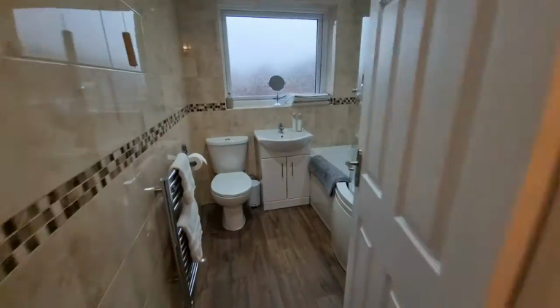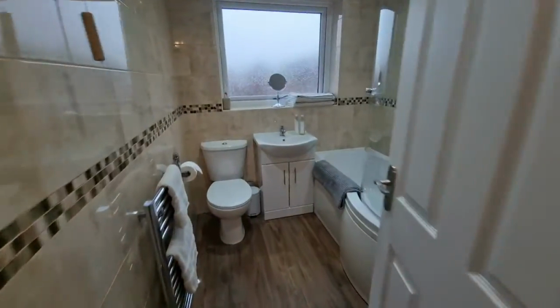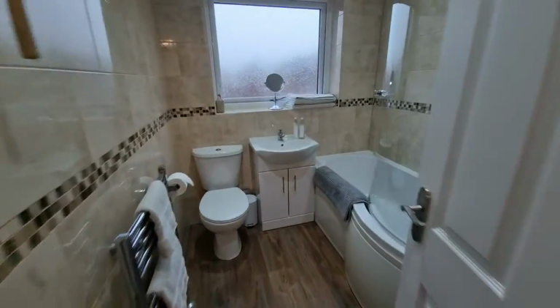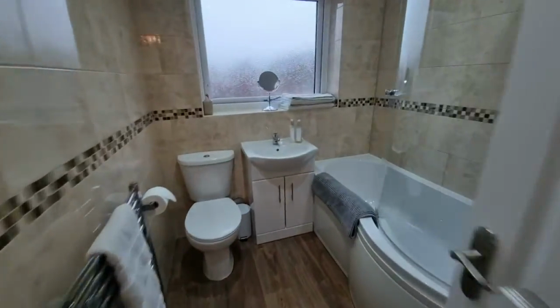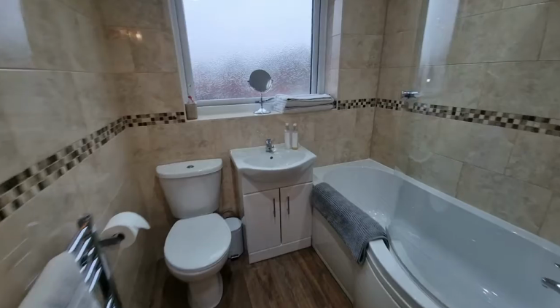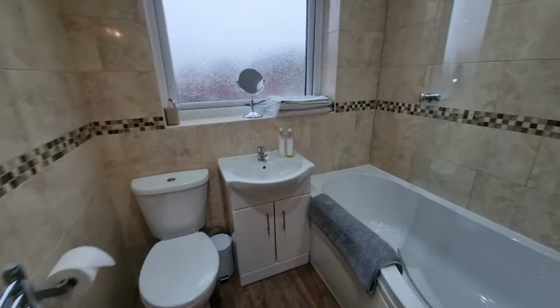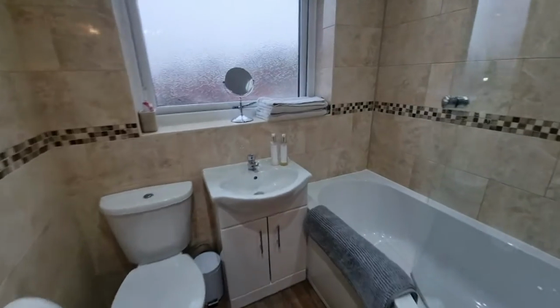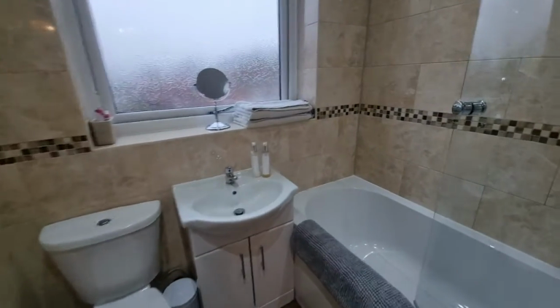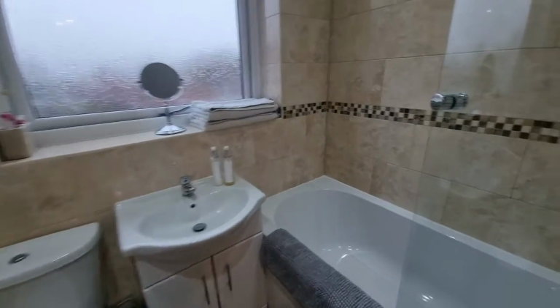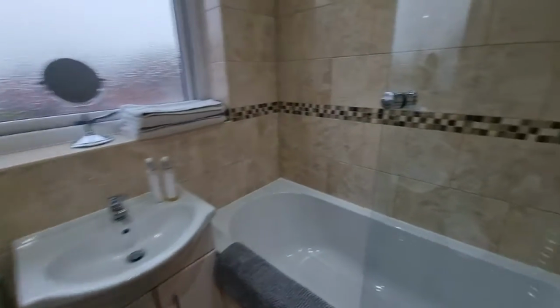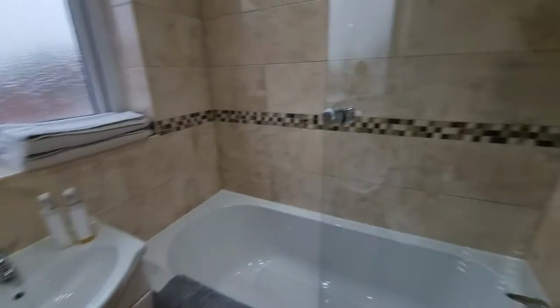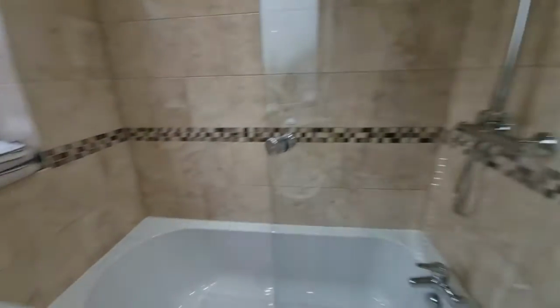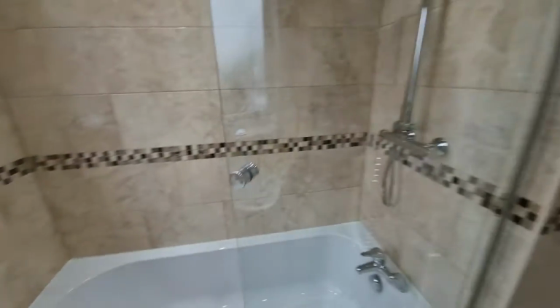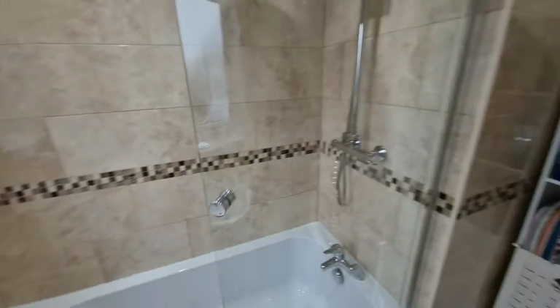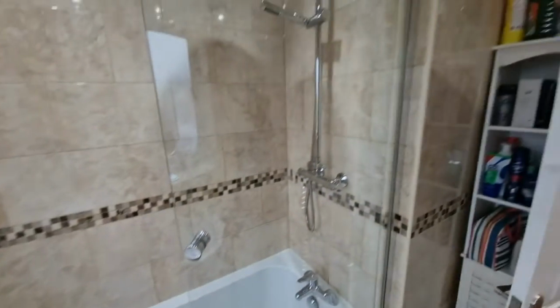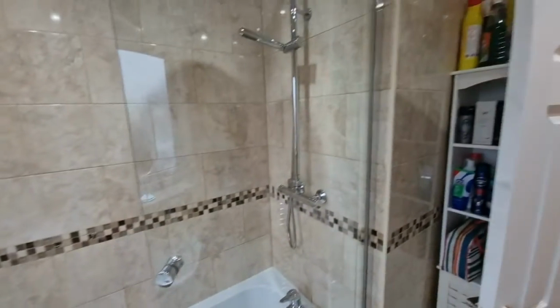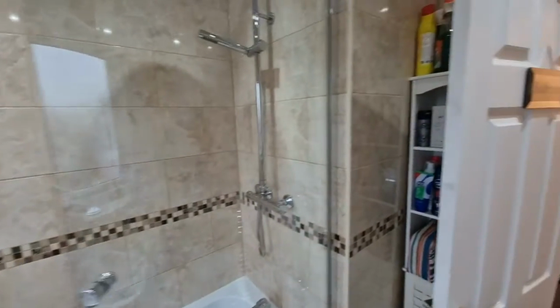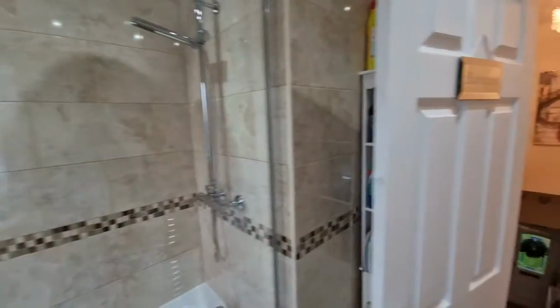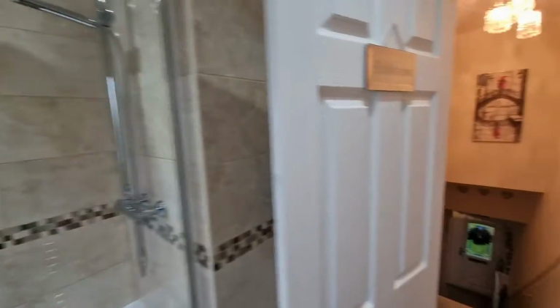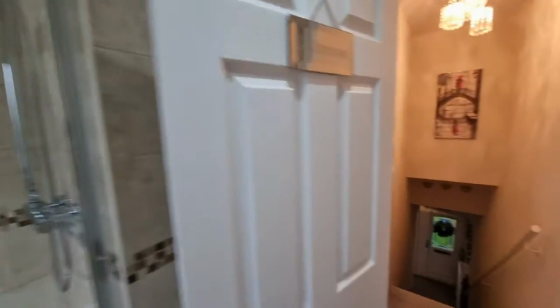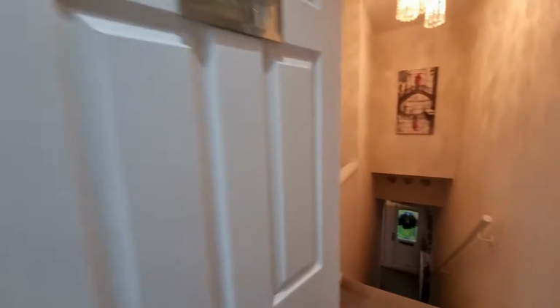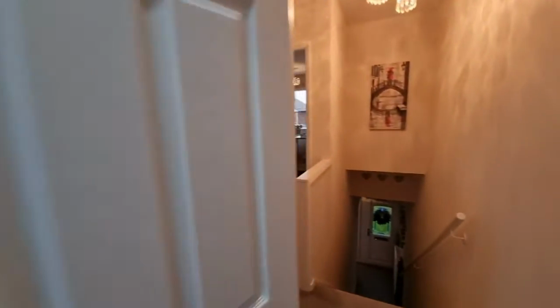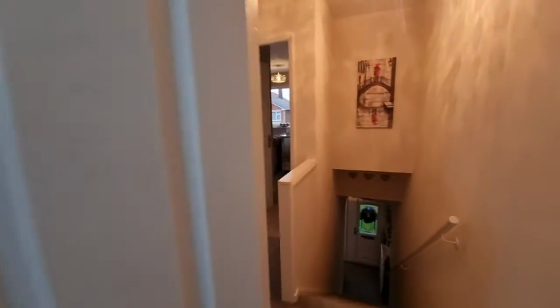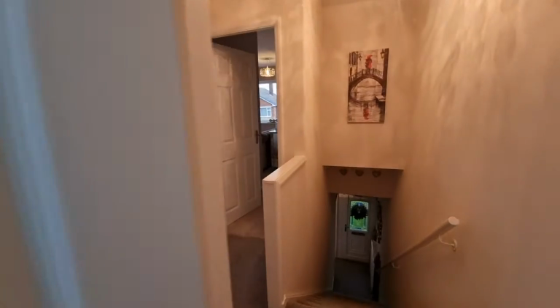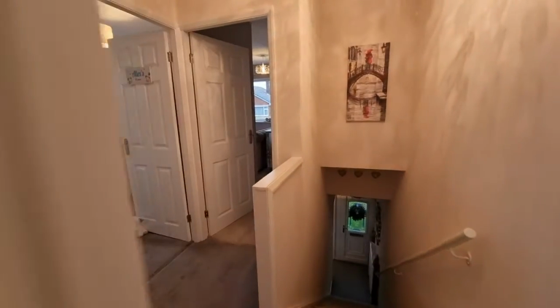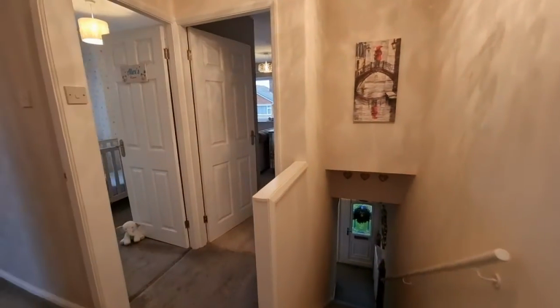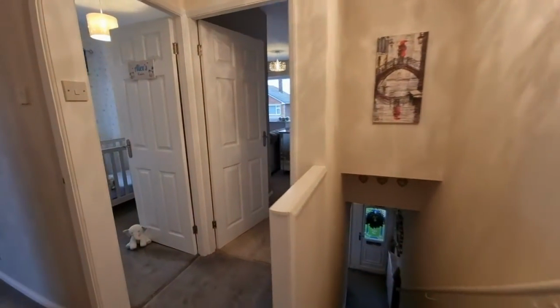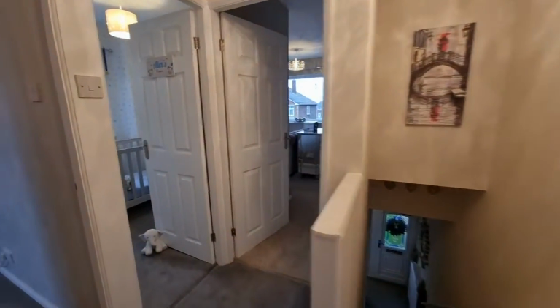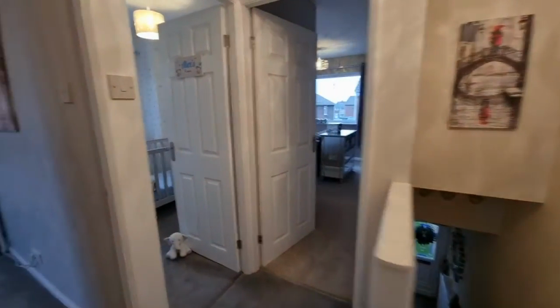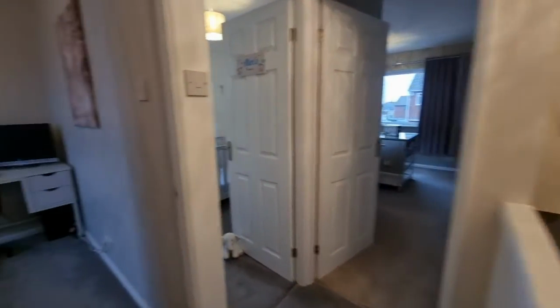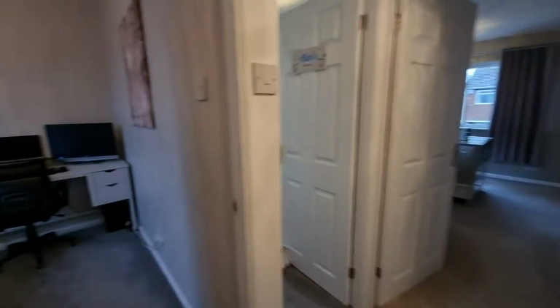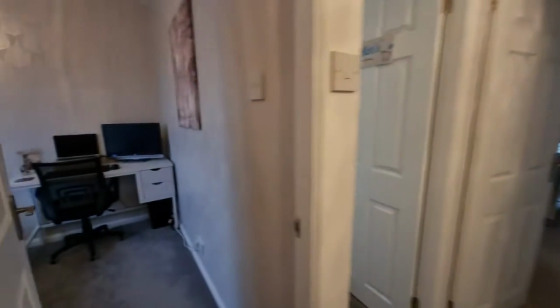Going on to the first floor there are three bedrooms. The main bedroom has got lovely fitted wardrobes, and finishing up the accommodation is the modern bathroom.